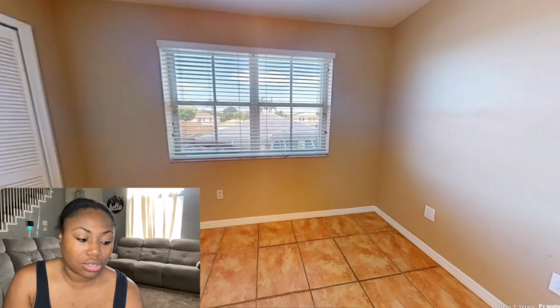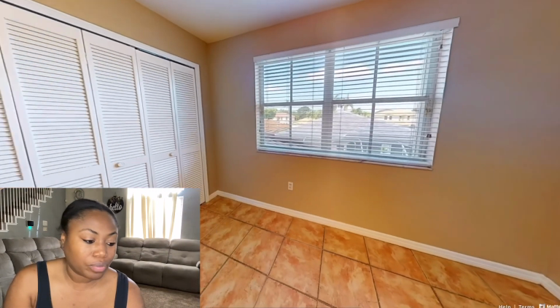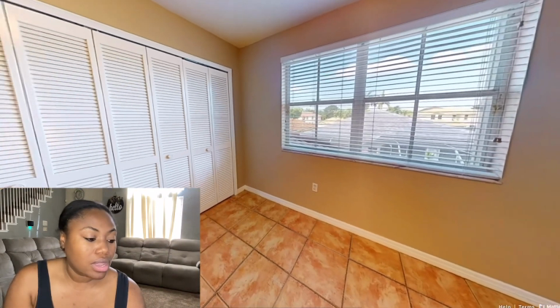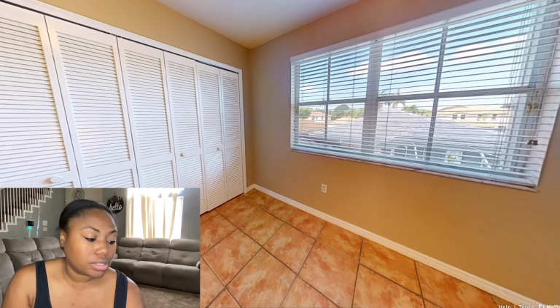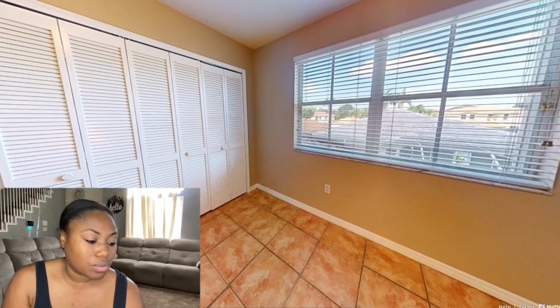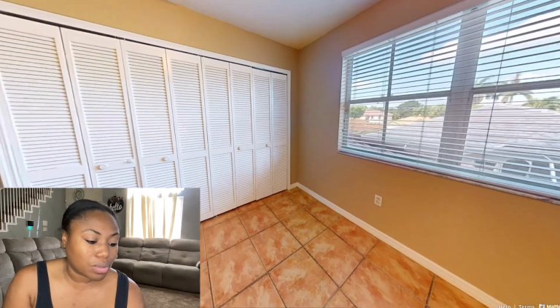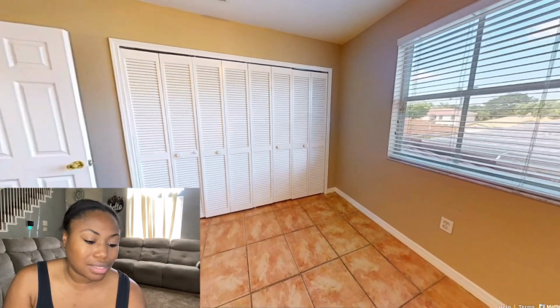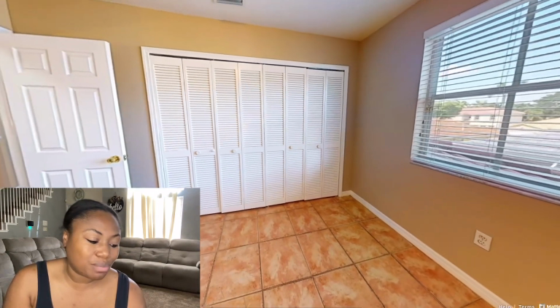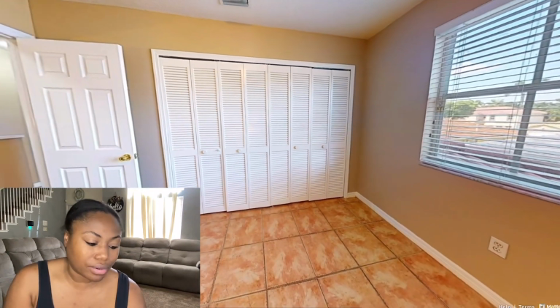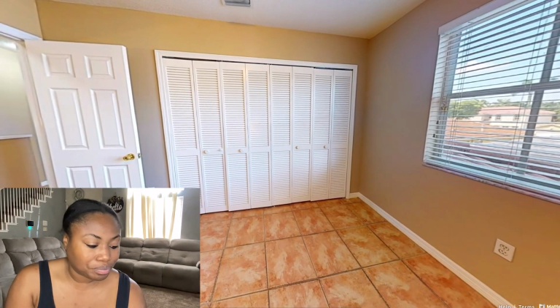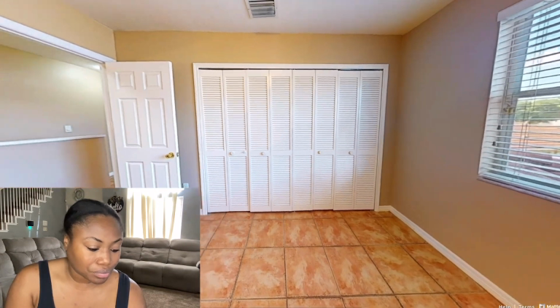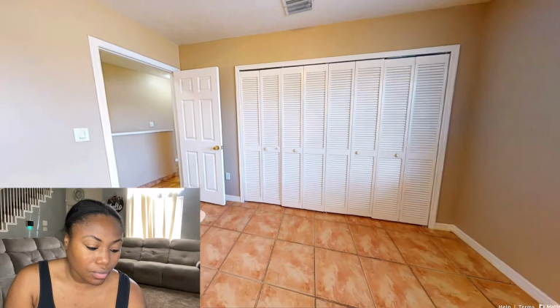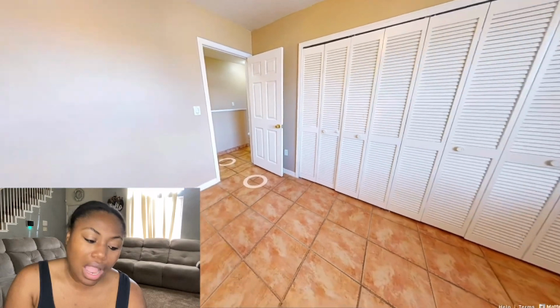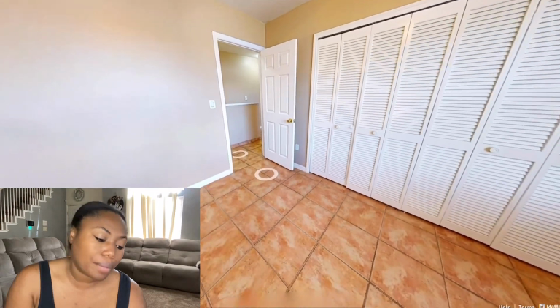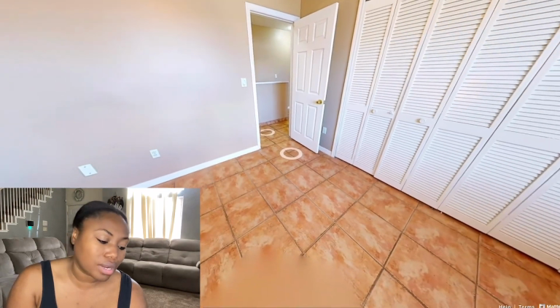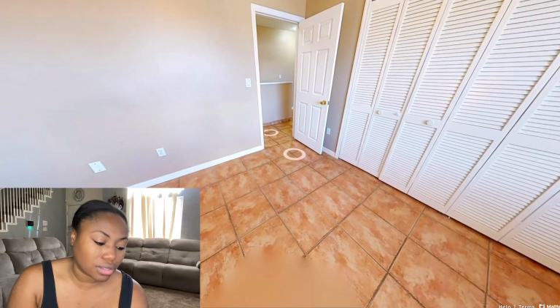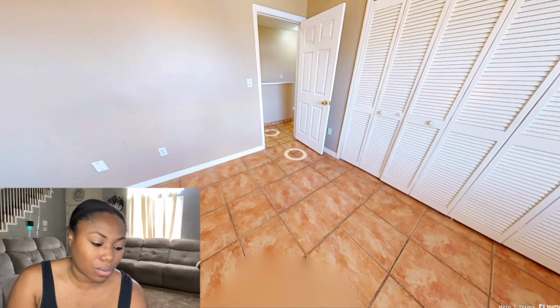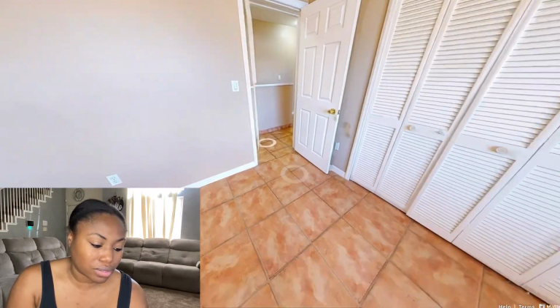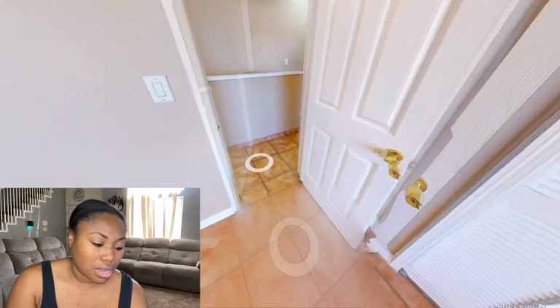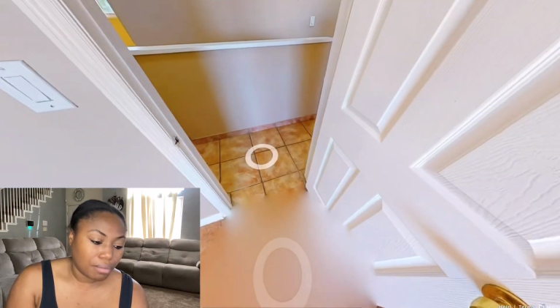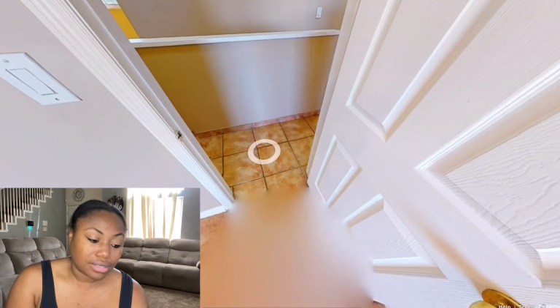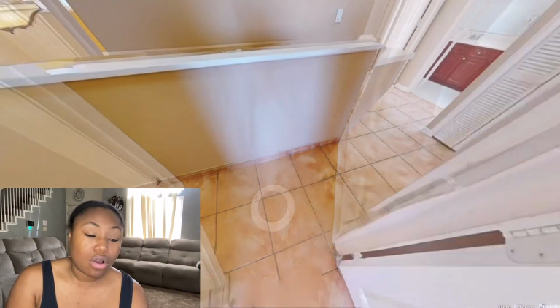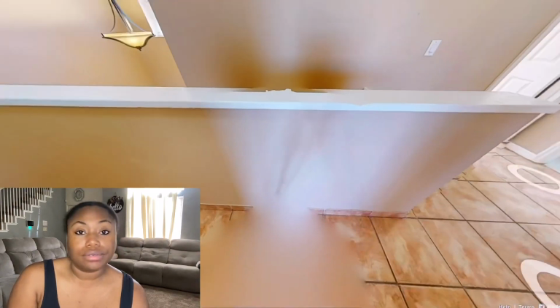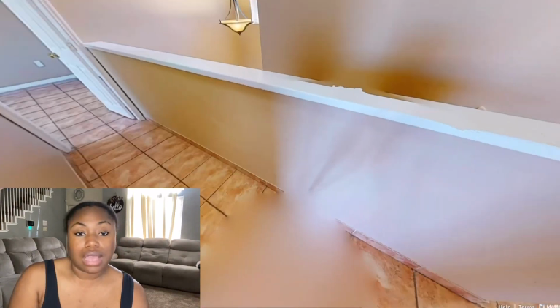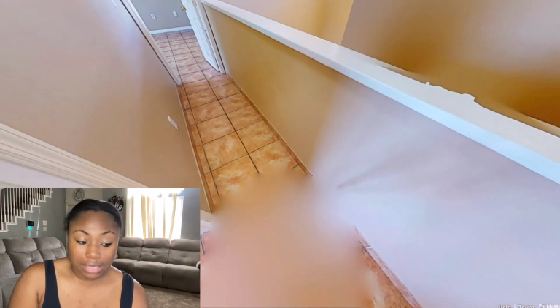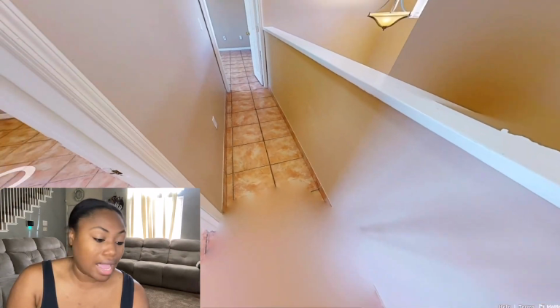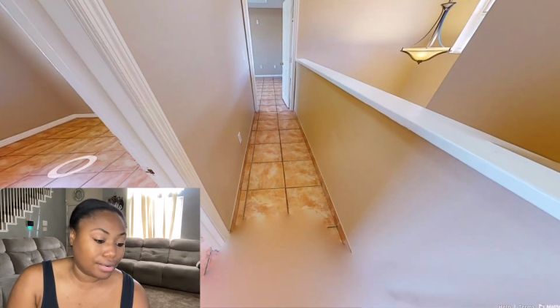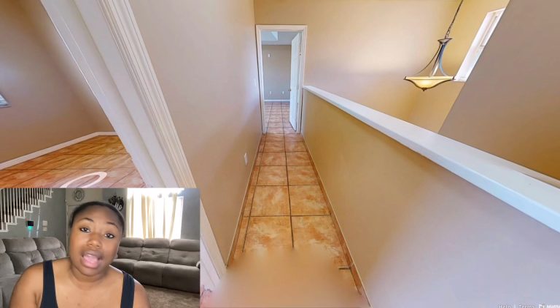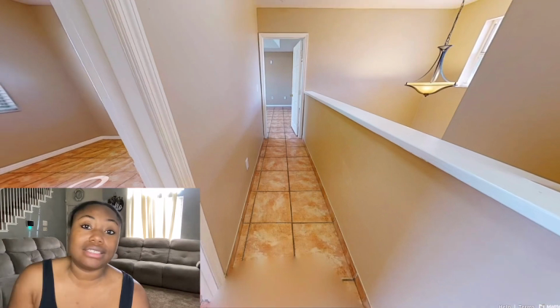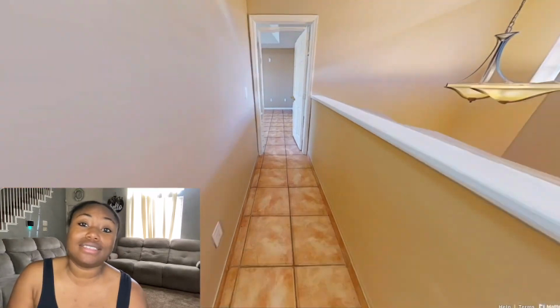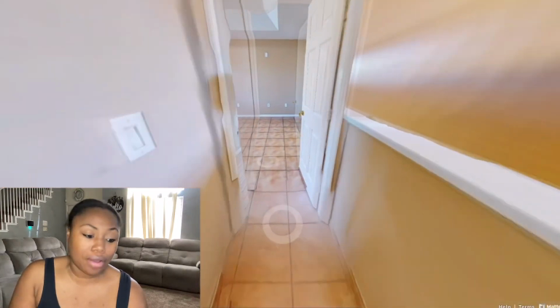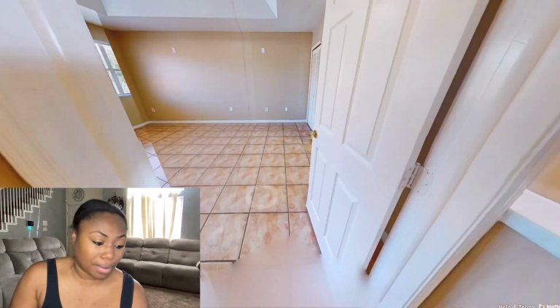Here's another room — the closet looks bigger. I'm really not into the floors, but it's not carpet. I can say that — it's not carpet, baby.